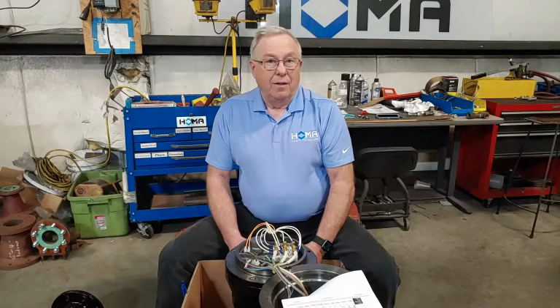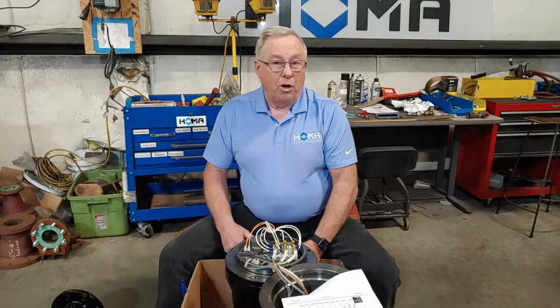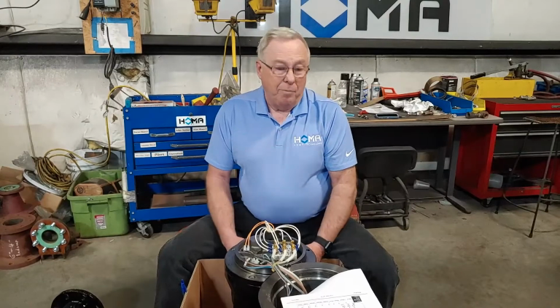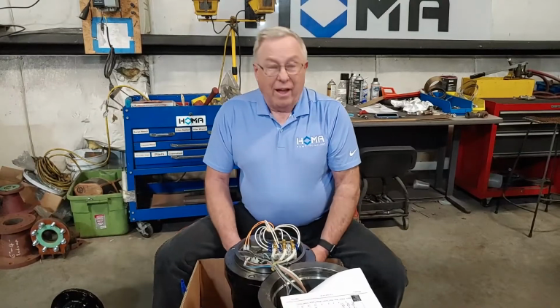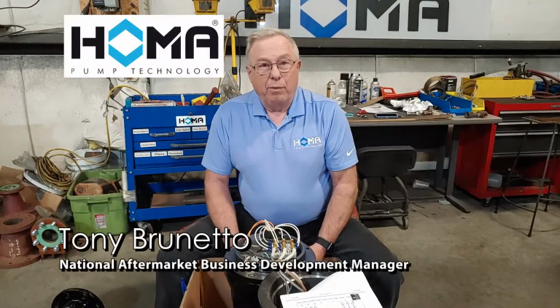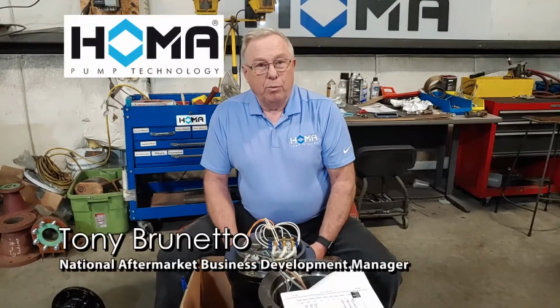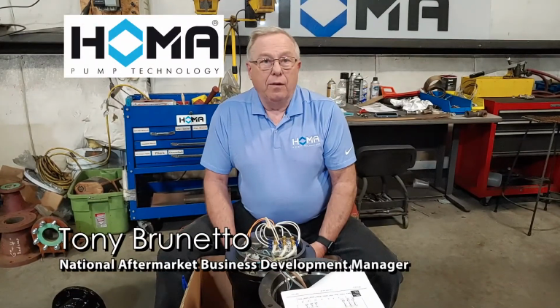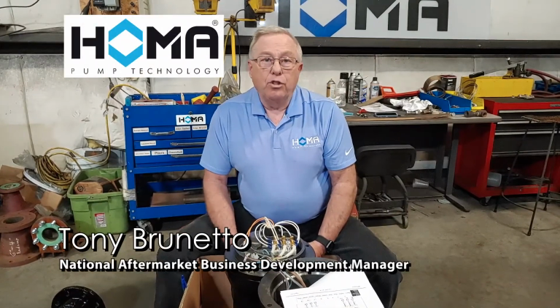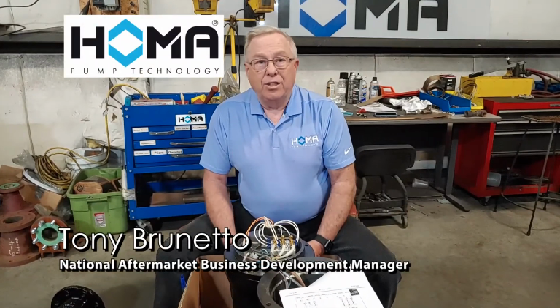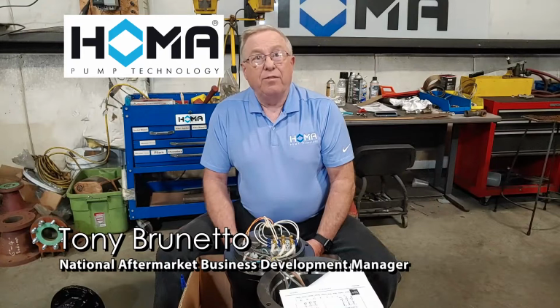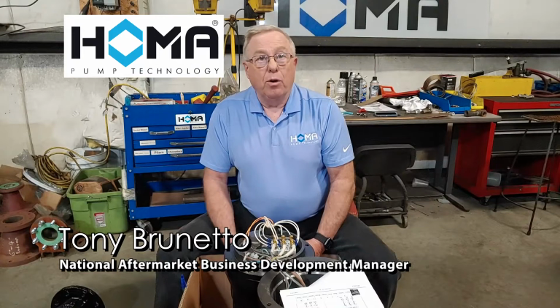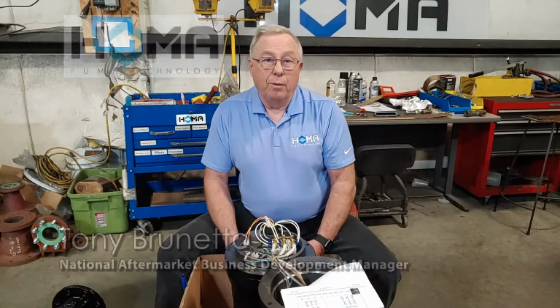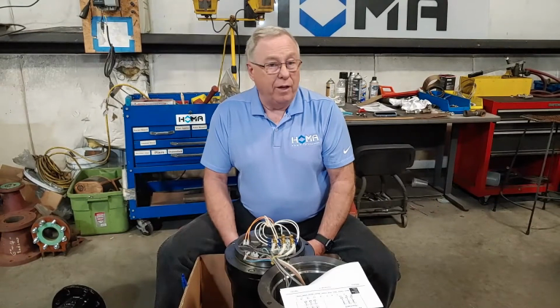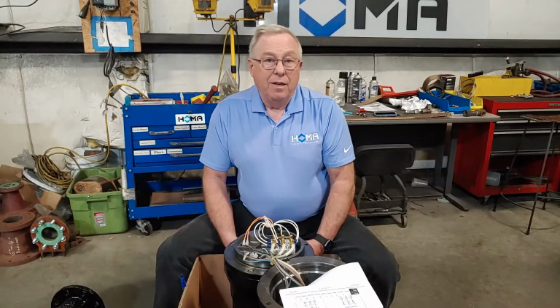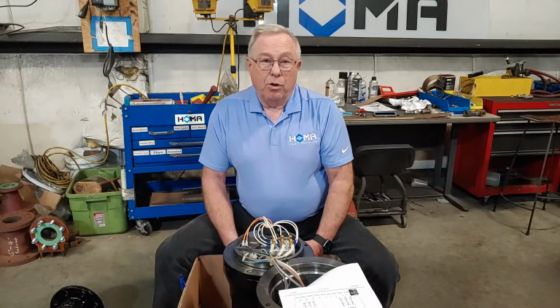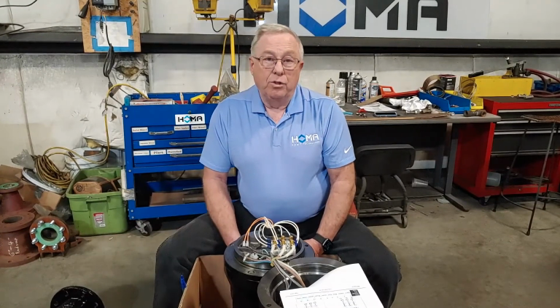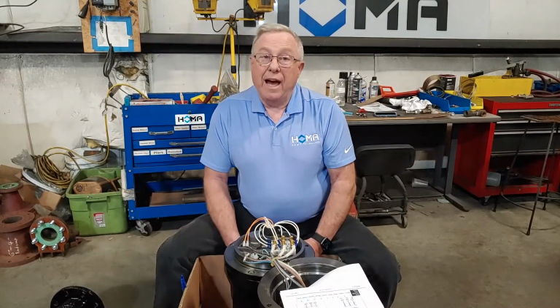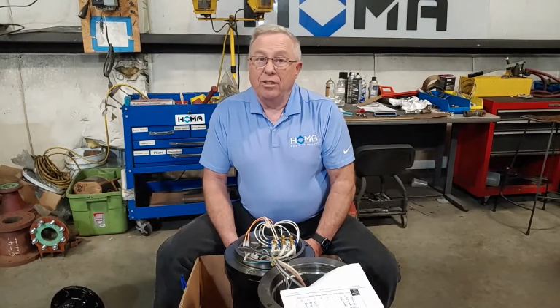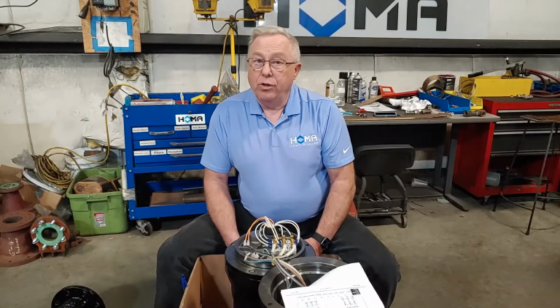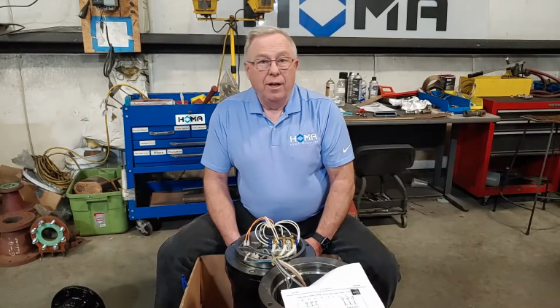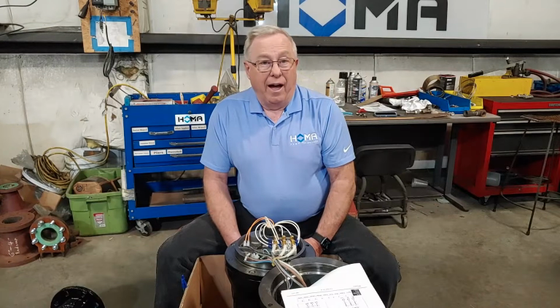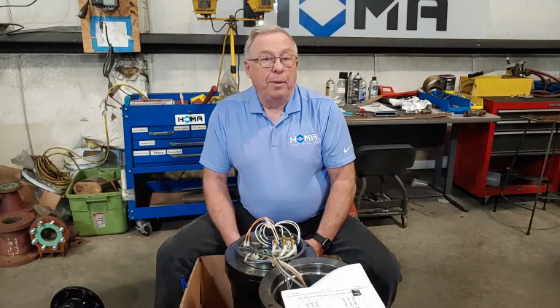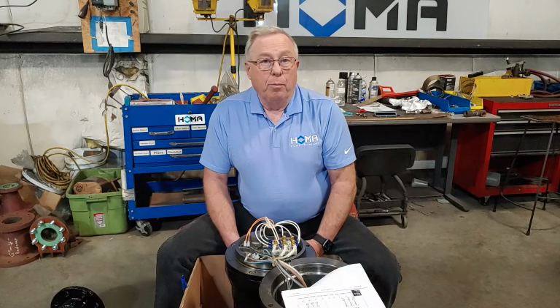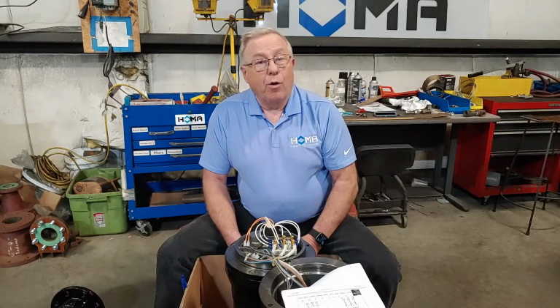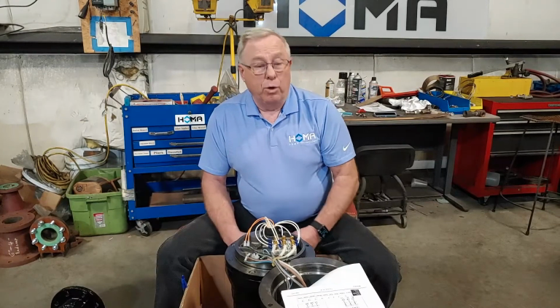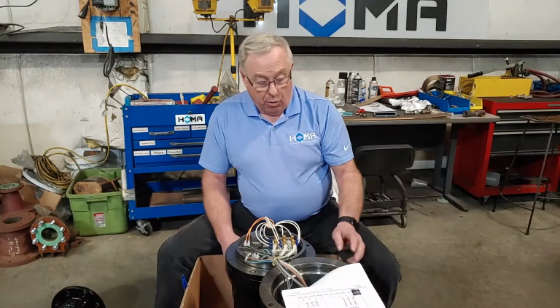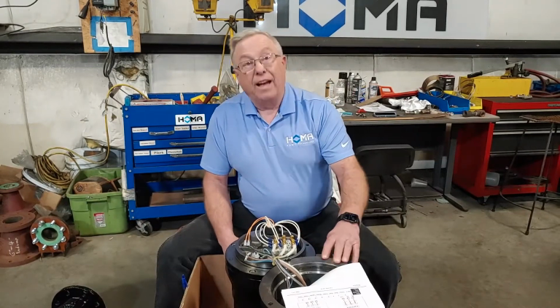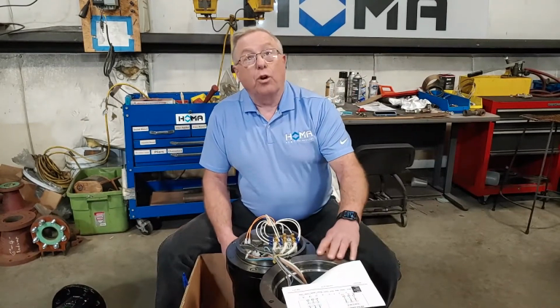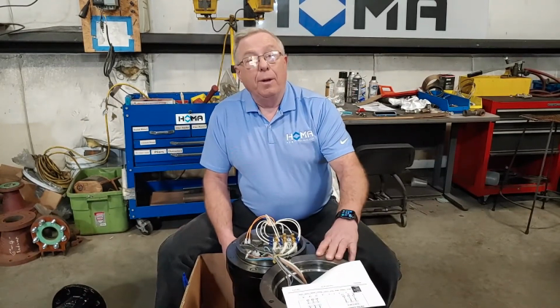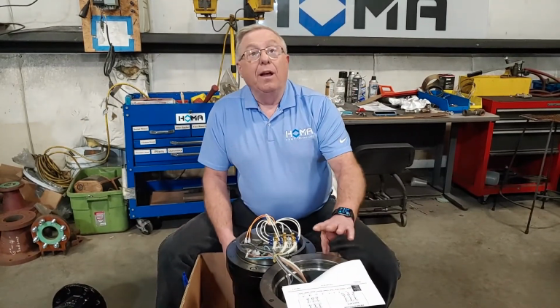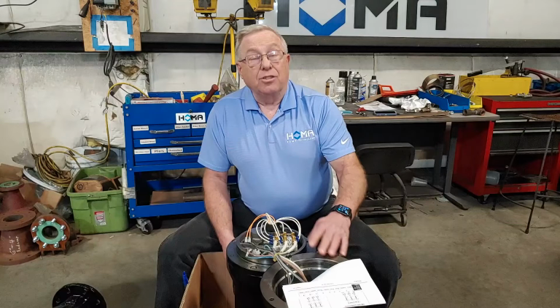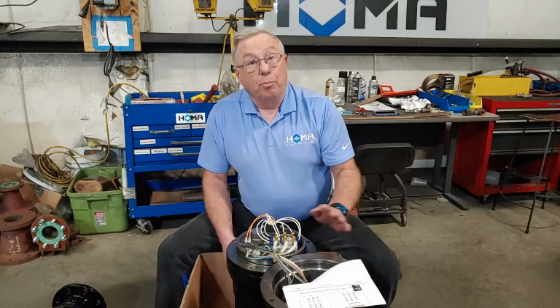Hey, welcome back. The last time we were together, we did a voltage change on a T-frame motor. Today, we're going to attack changing voltage on a P-frame motor, or any one of our motors that has a motor cap attached to the pump.